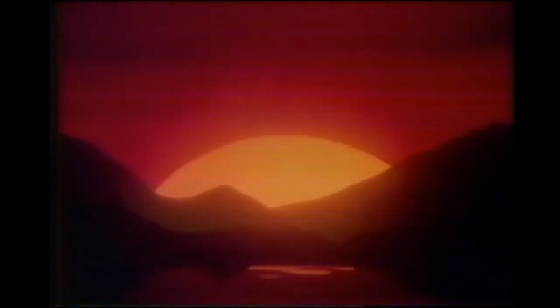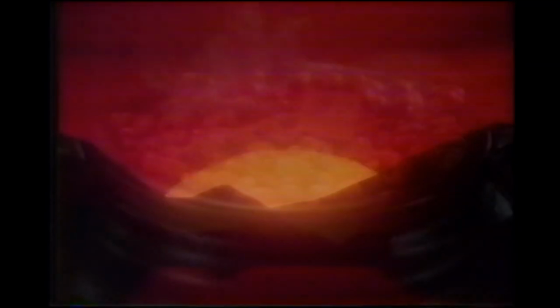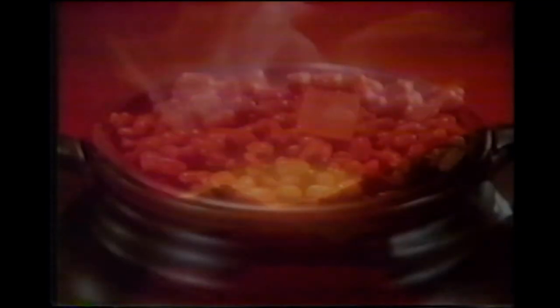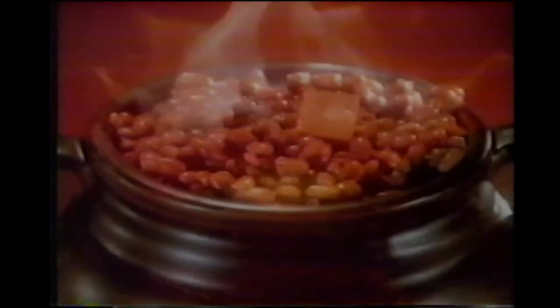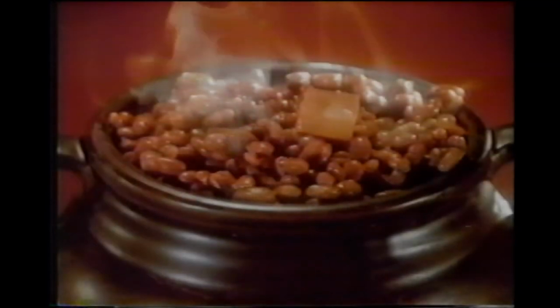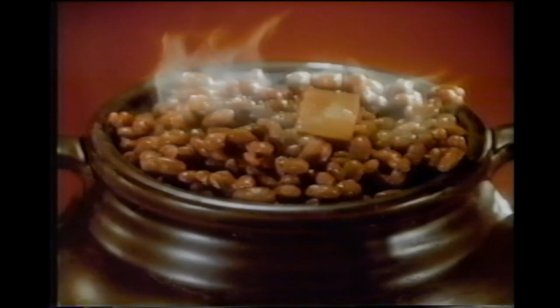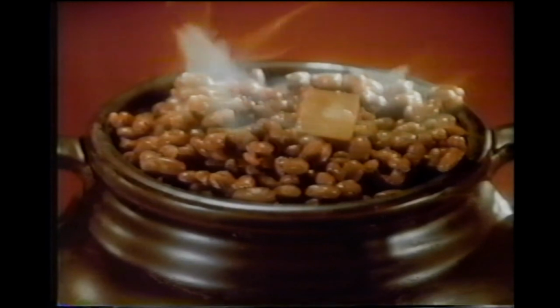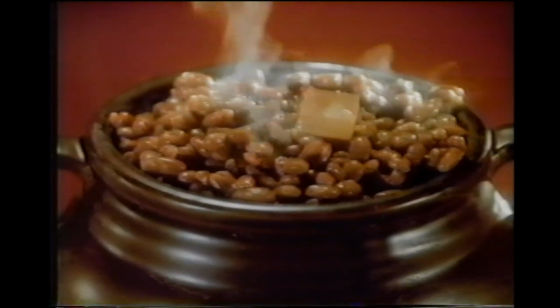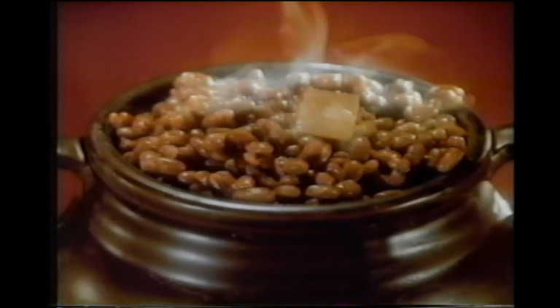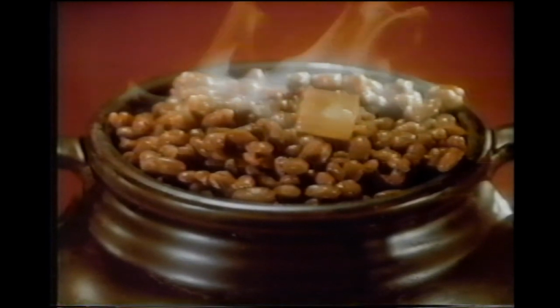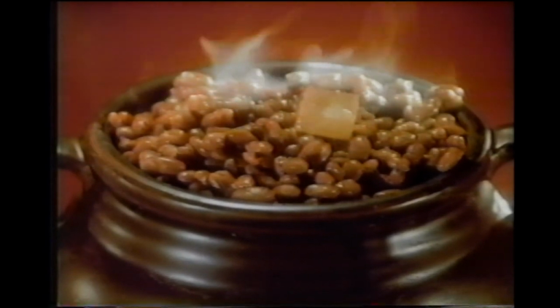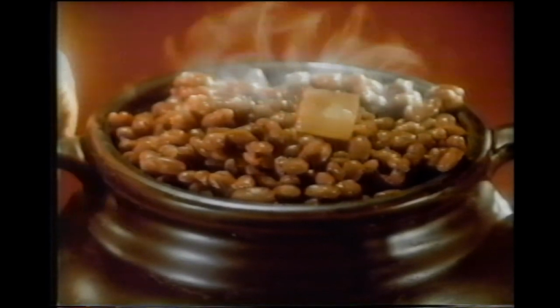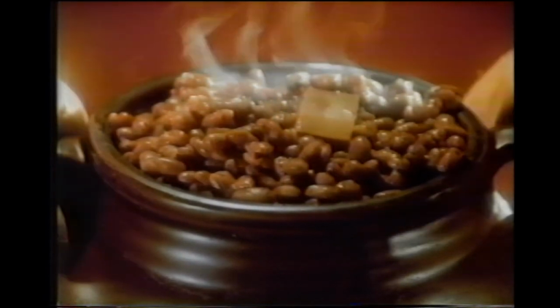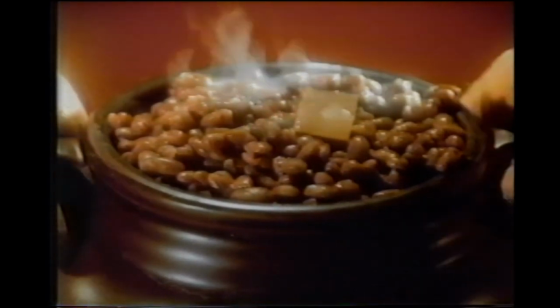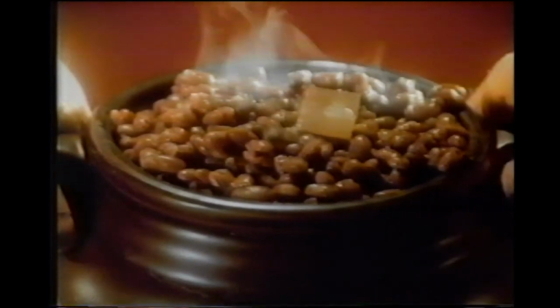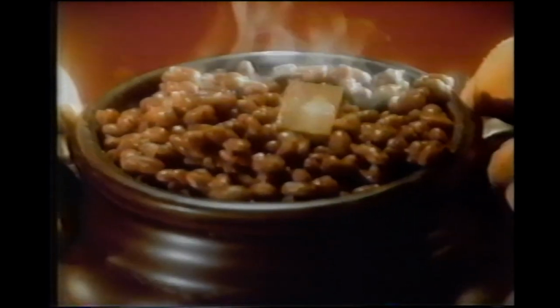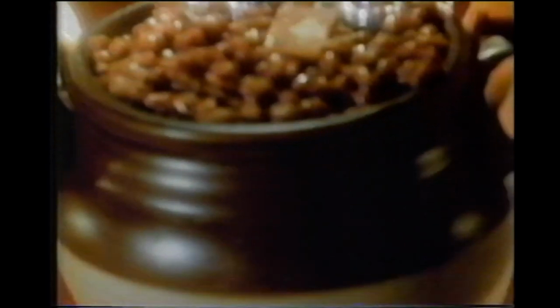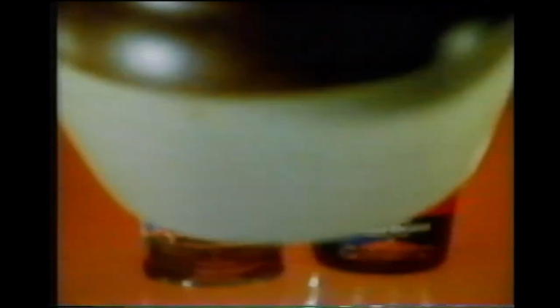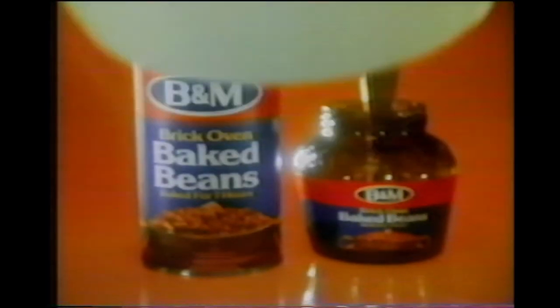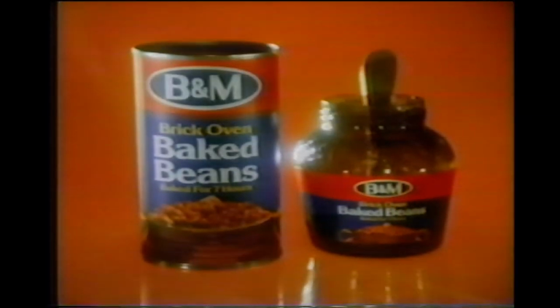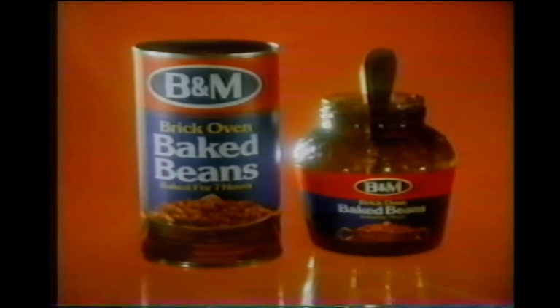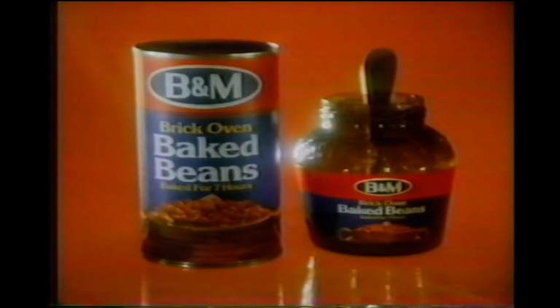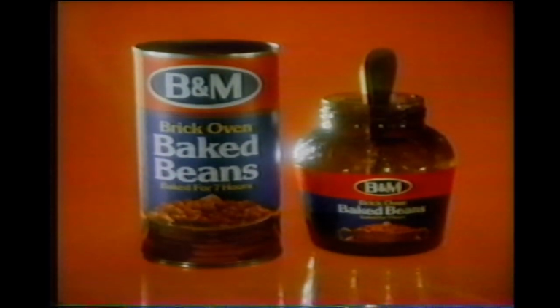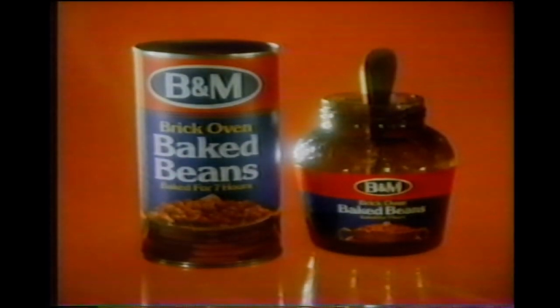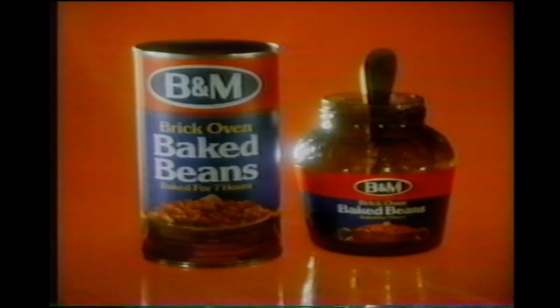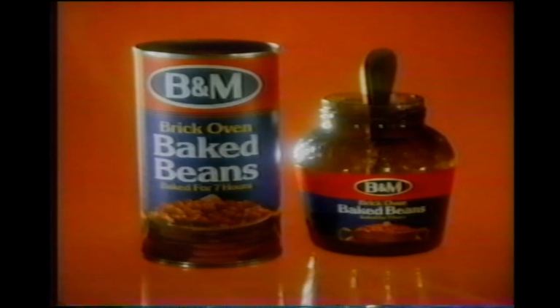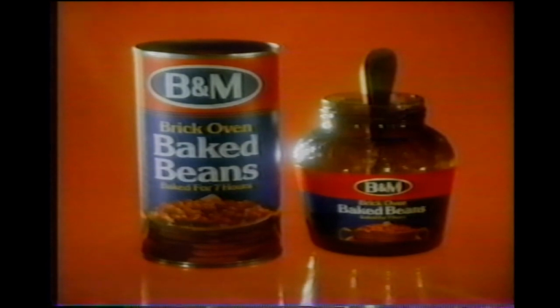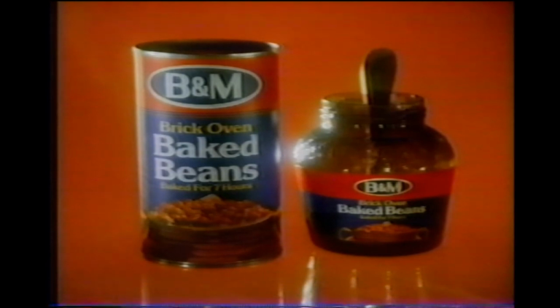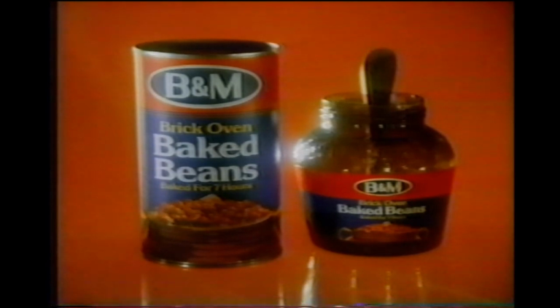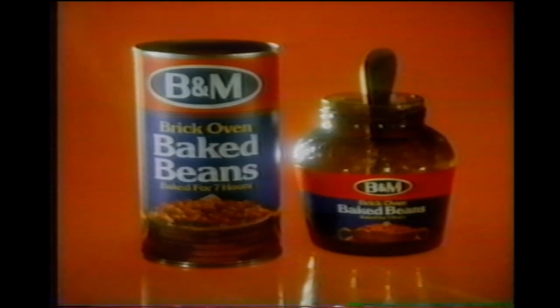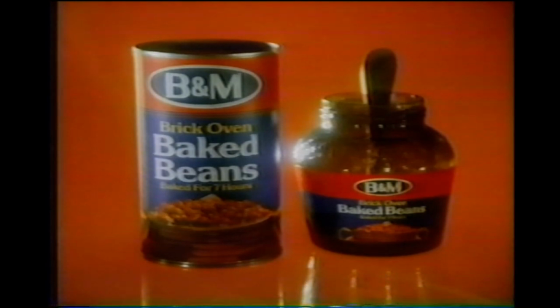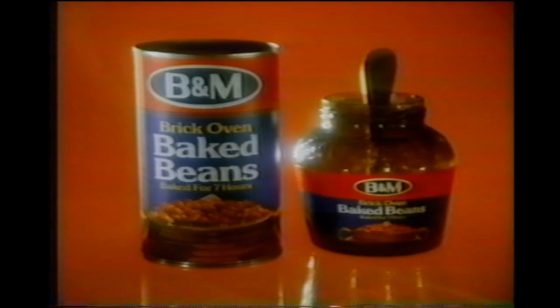If you had the time, you could bake beans like this, or you could buy B&M baked beans. There's really no other choice.